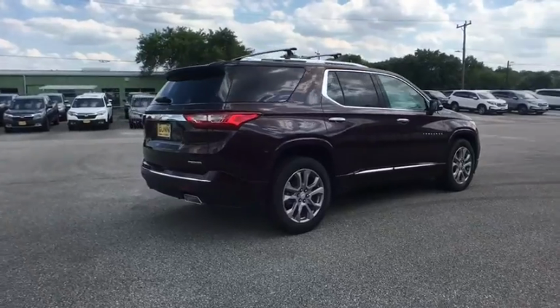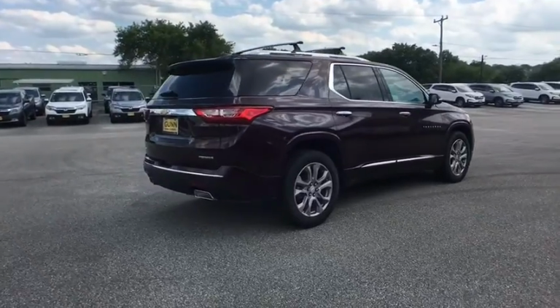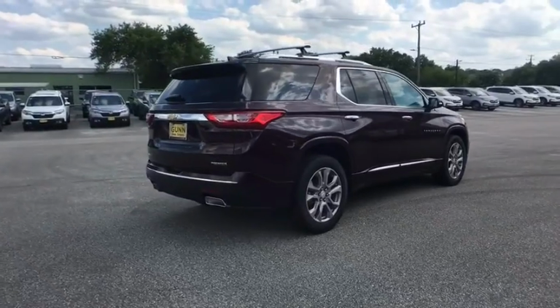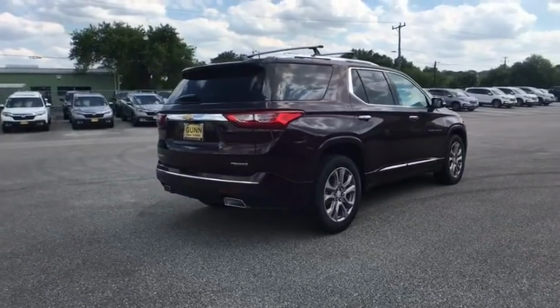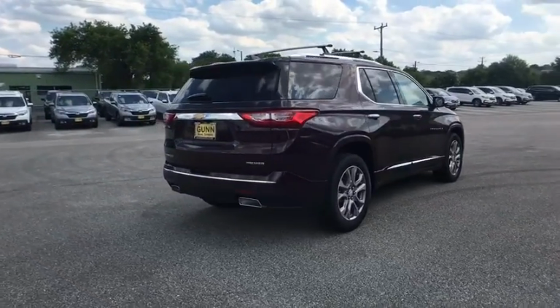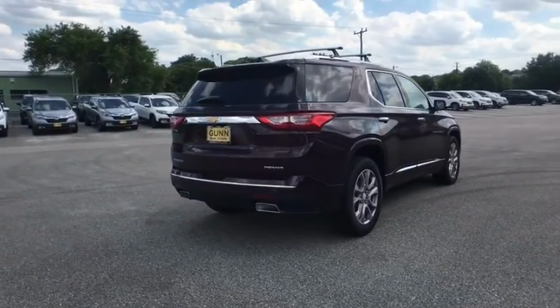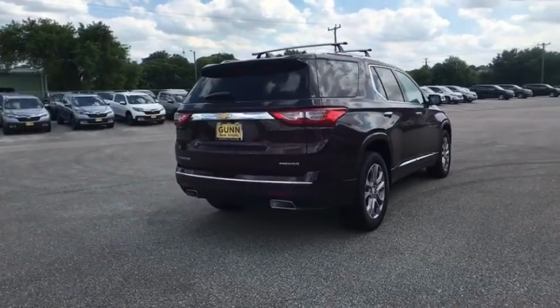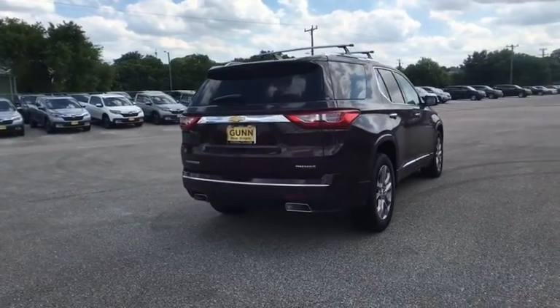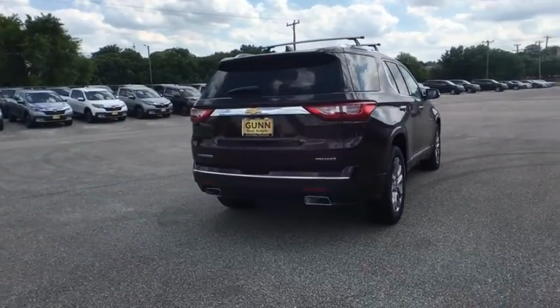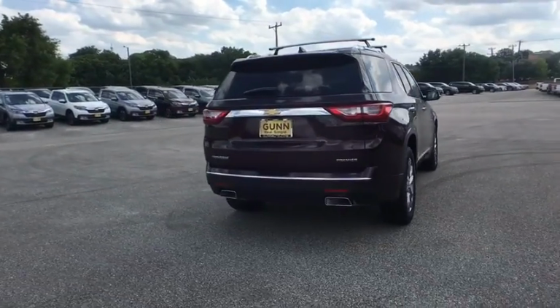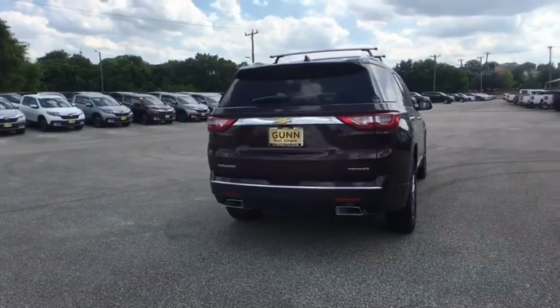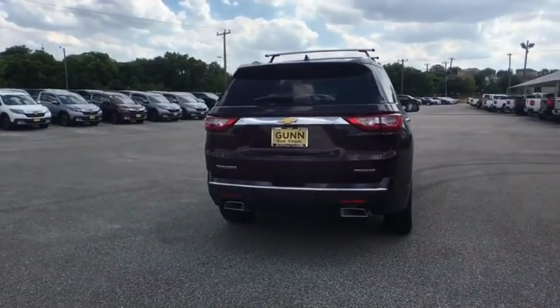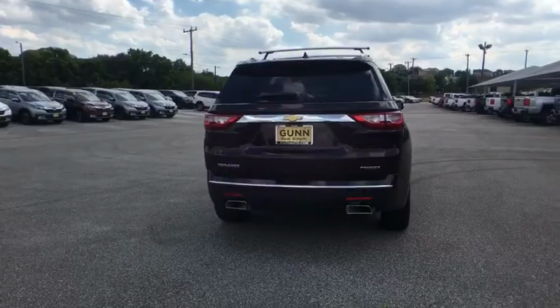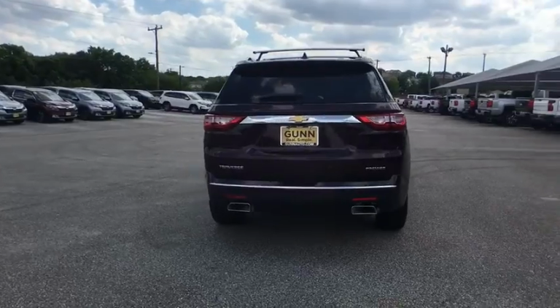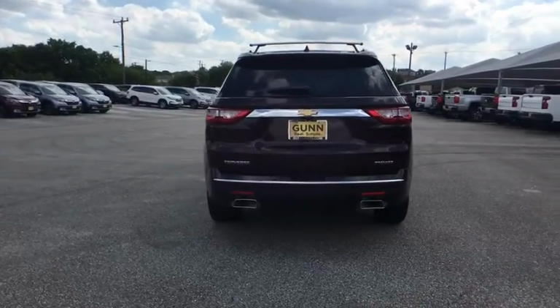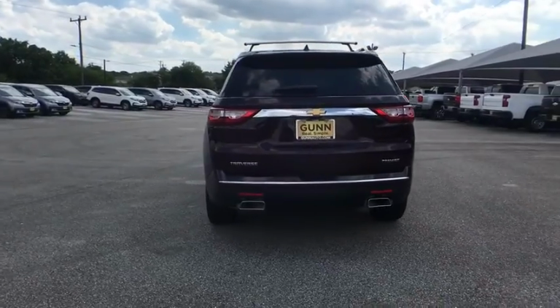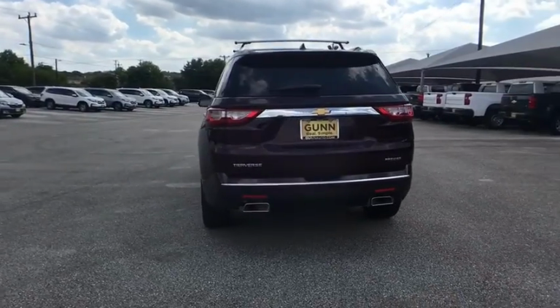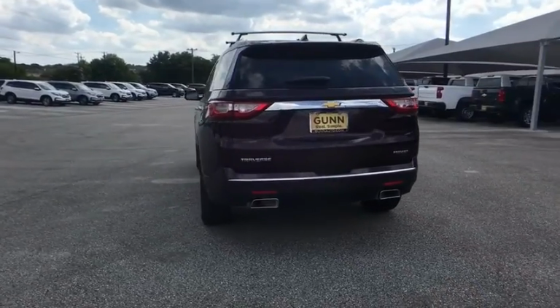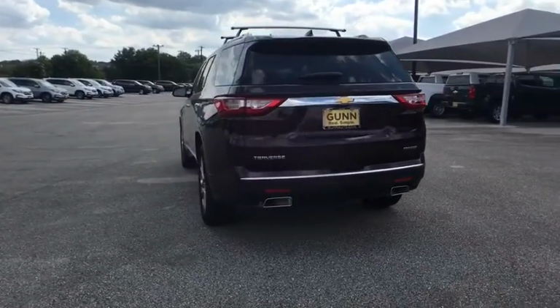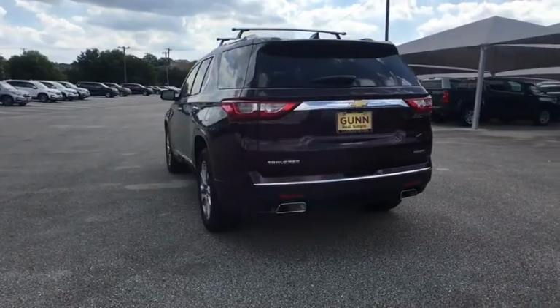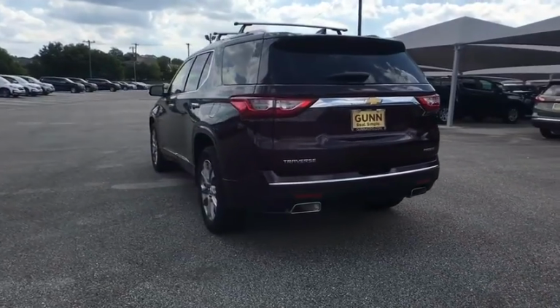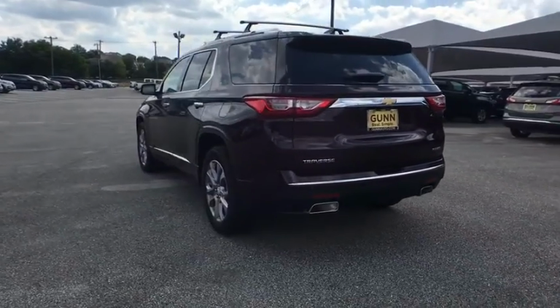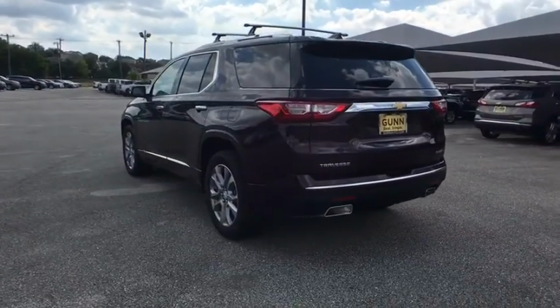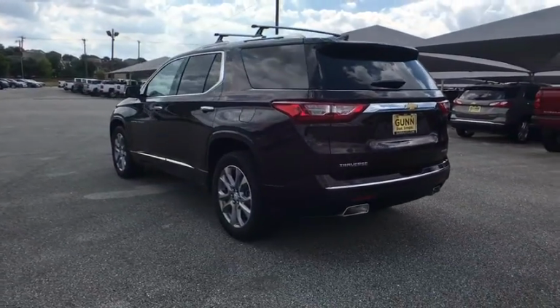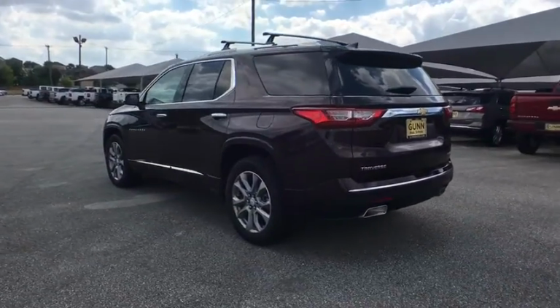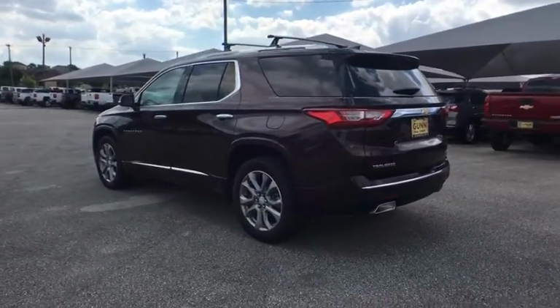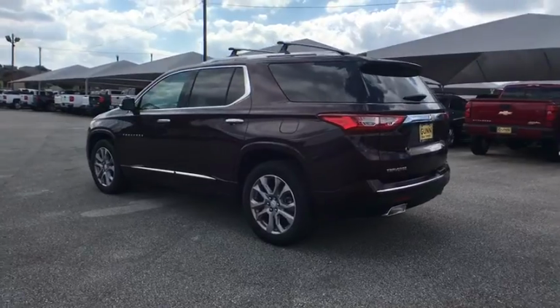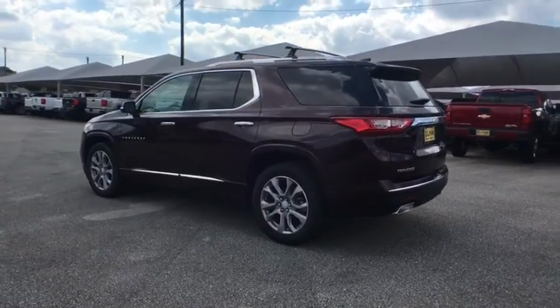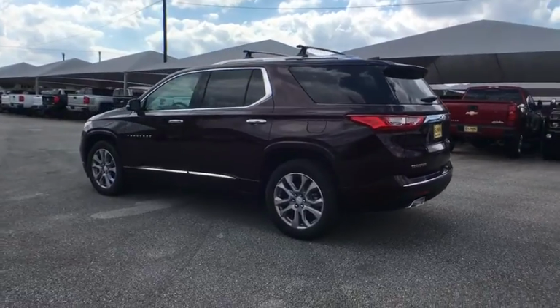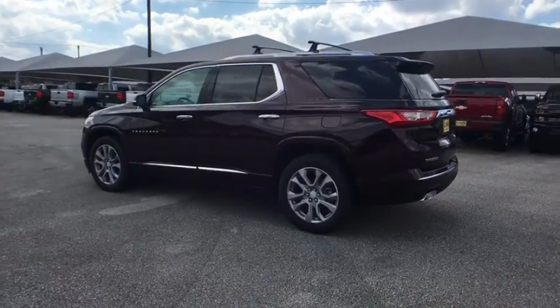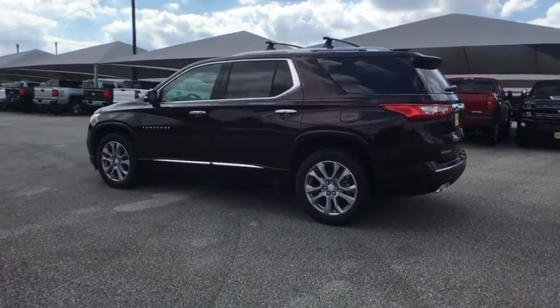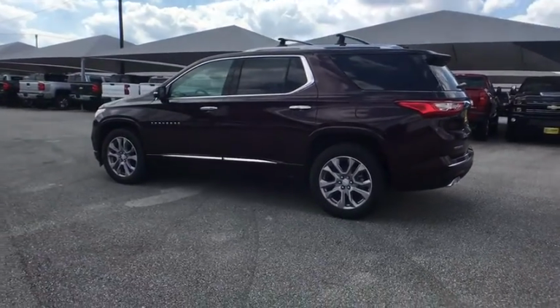Power liftgate, backup camera, keyless entry, navigation system, remote engine start, stability control, traction control, power passenger seat, steering wheel audio controls, anti-lock braking system.